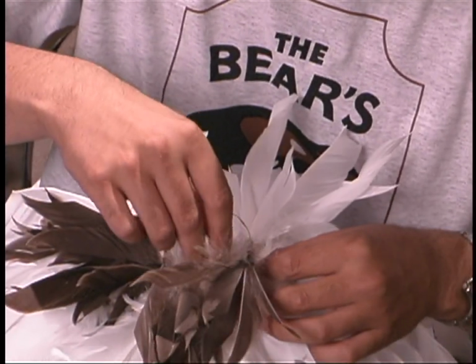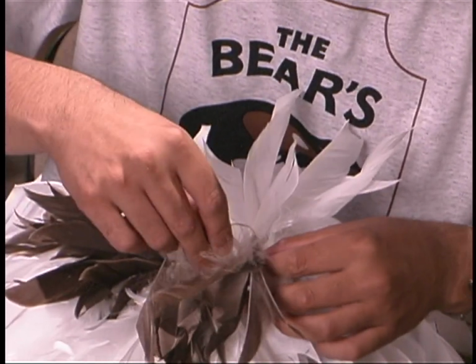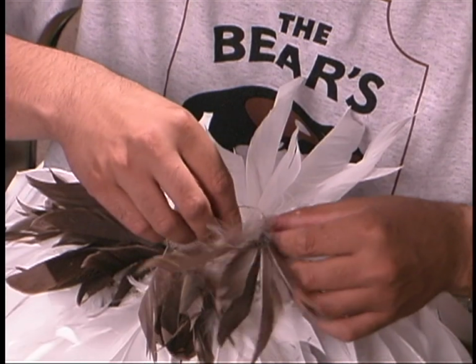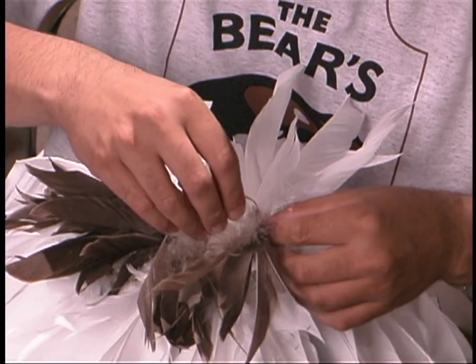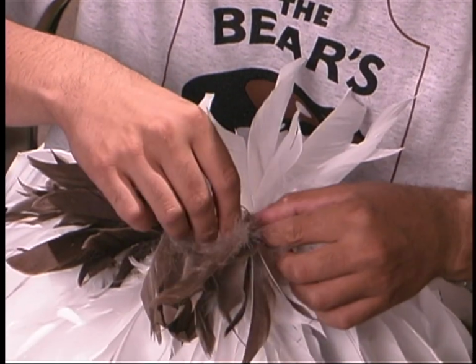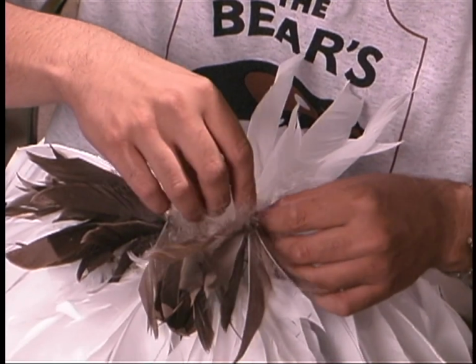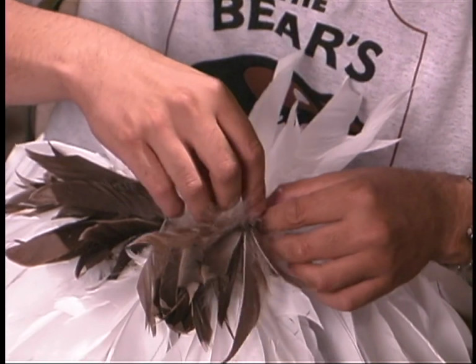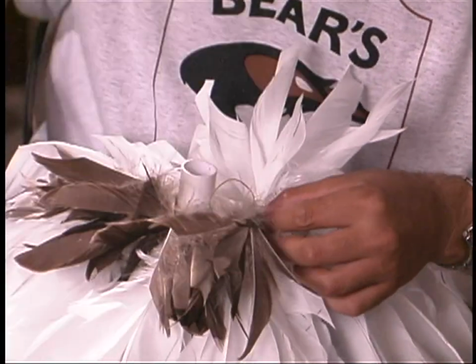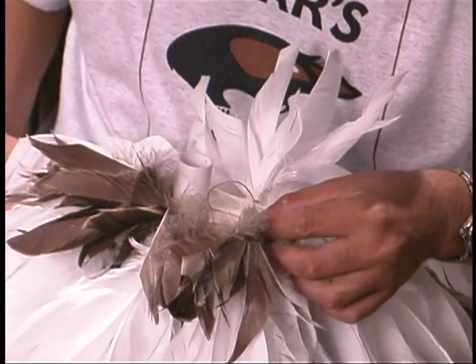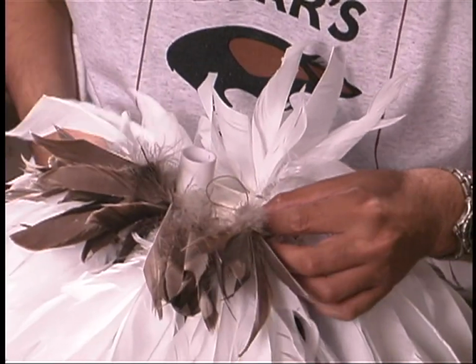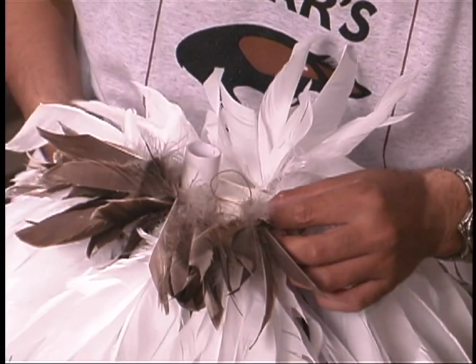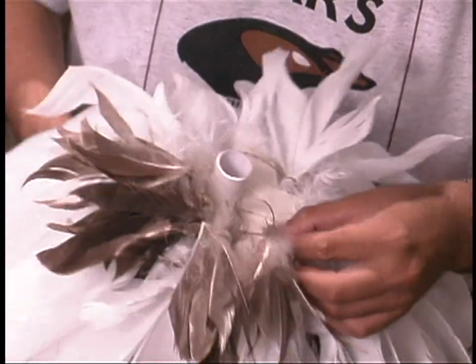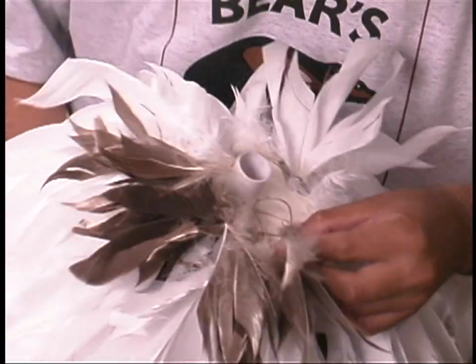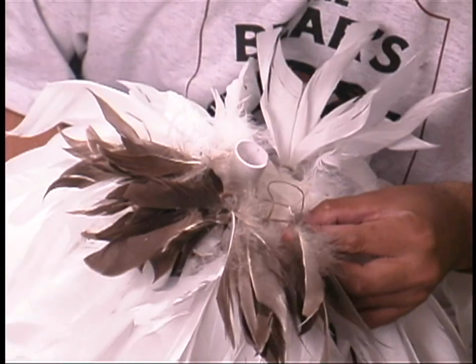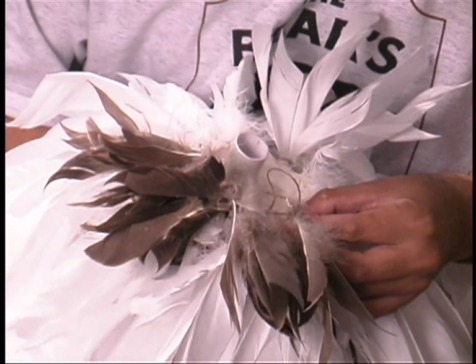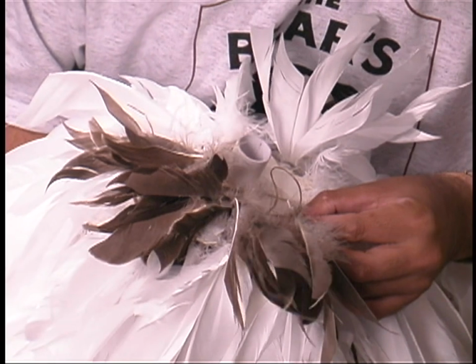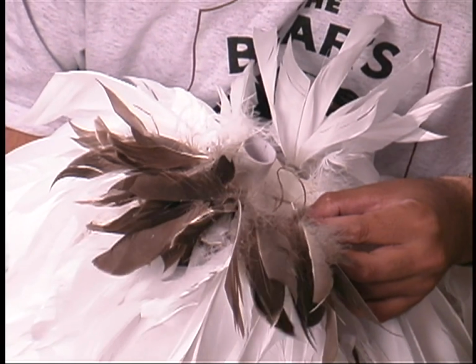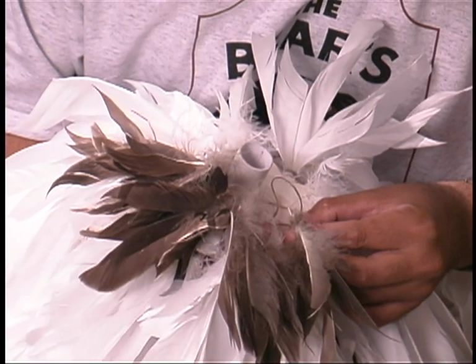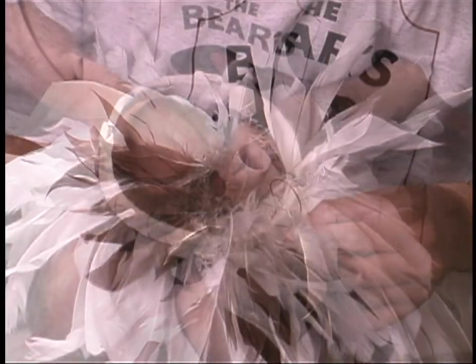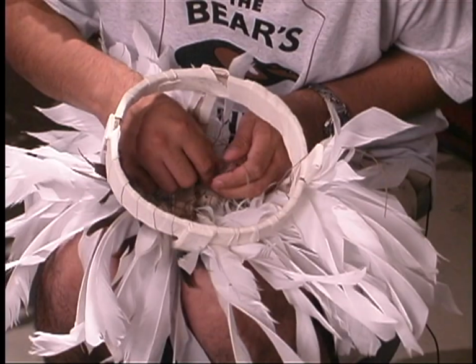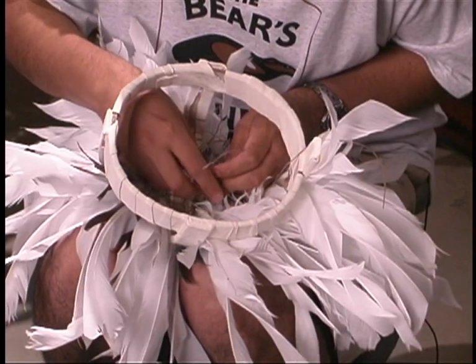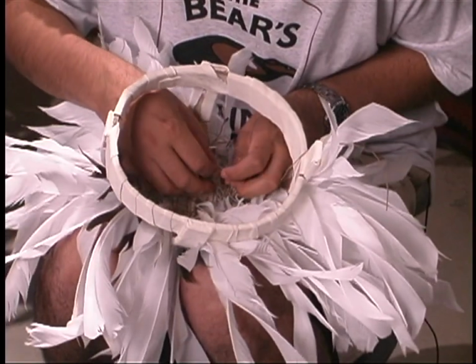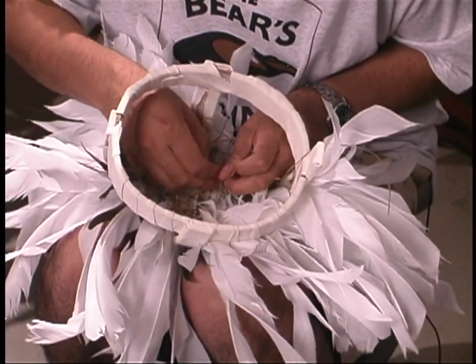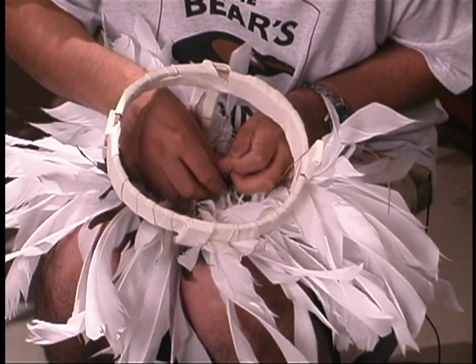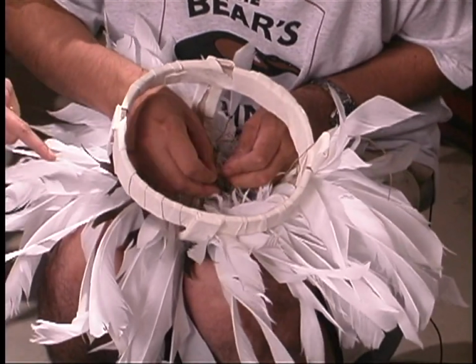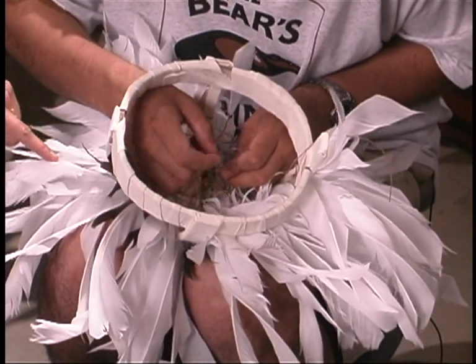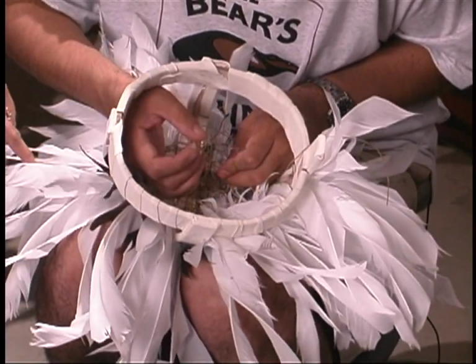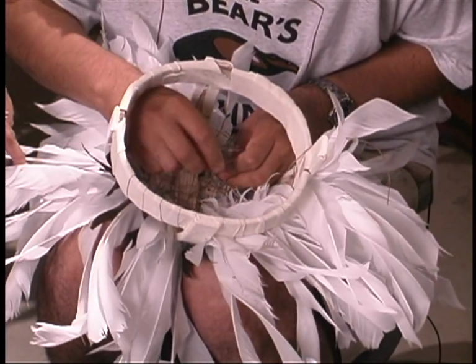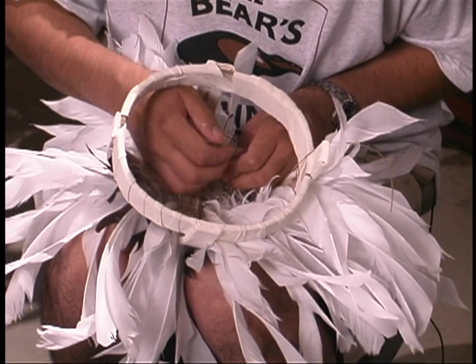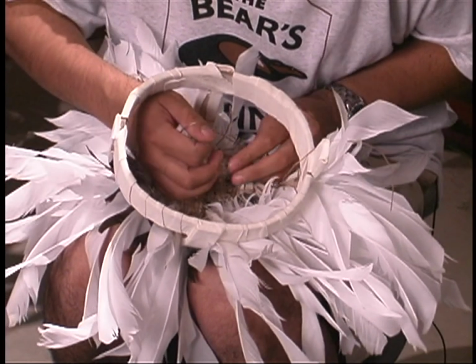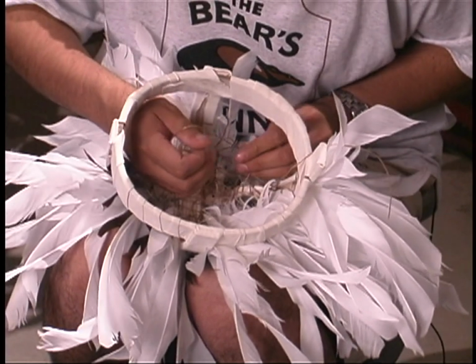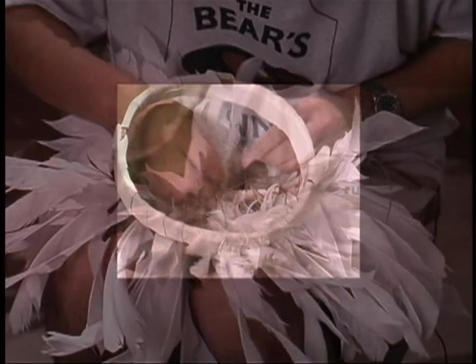Ryan, do you have any brothers and sisters? Yep, I have five sisters and two brothers. So would you say that you're a pretty matriarchal guy? I guess I have to be. Just seeing how you follow the traditions.